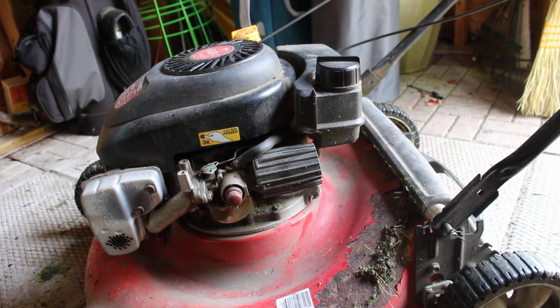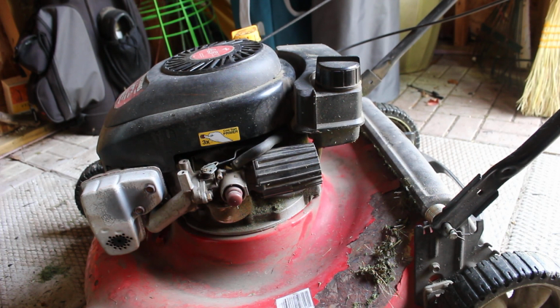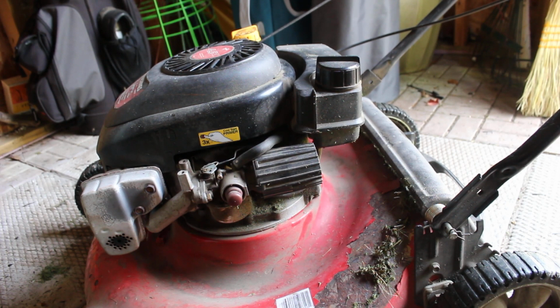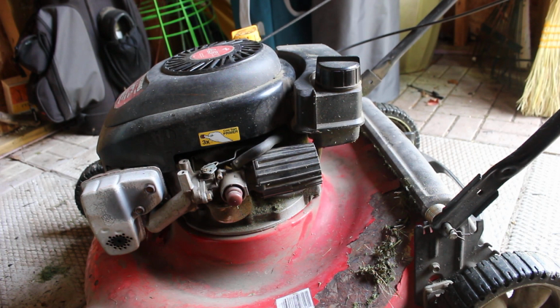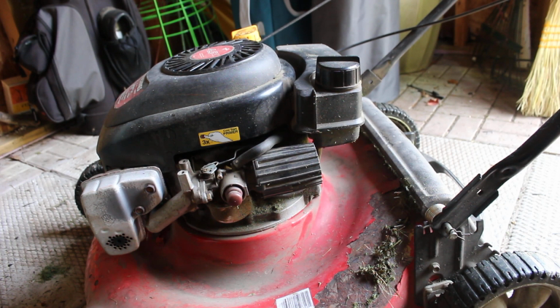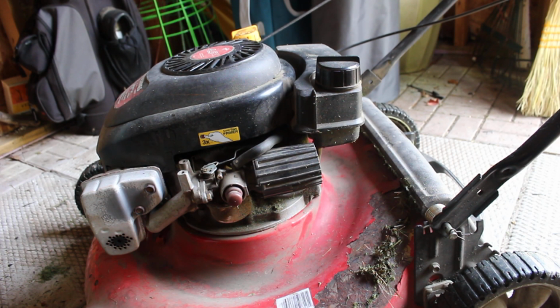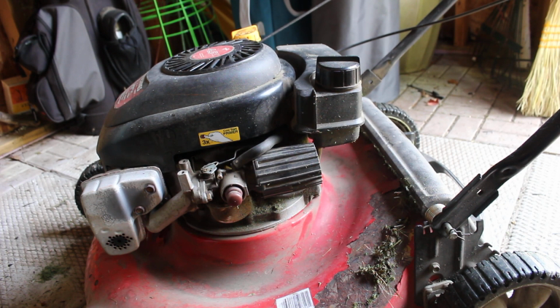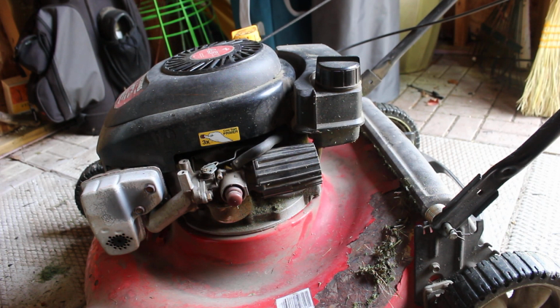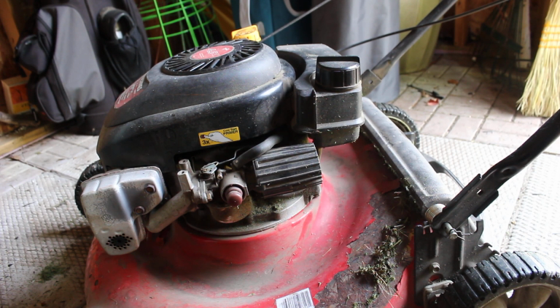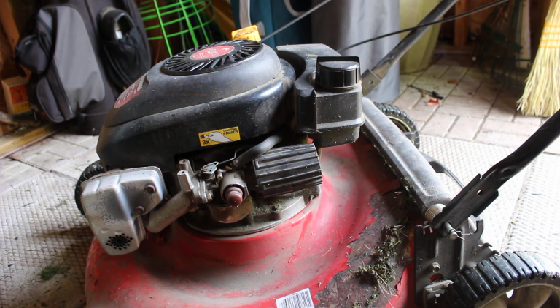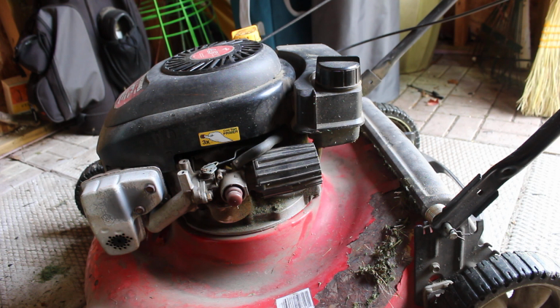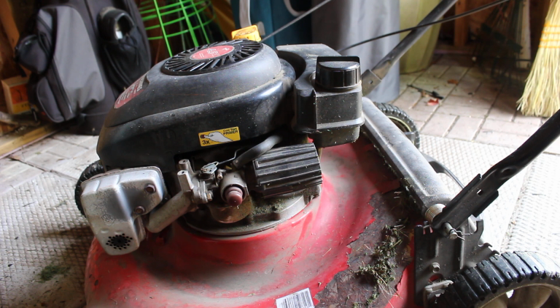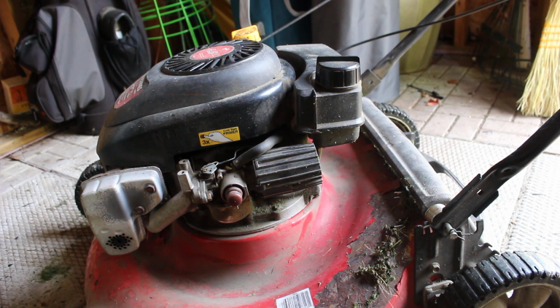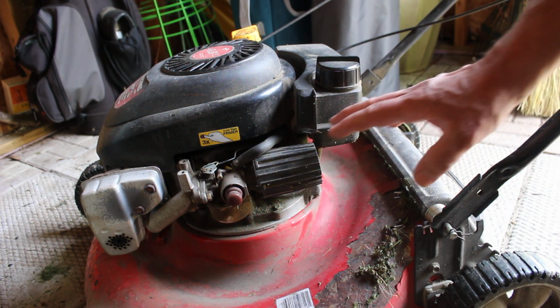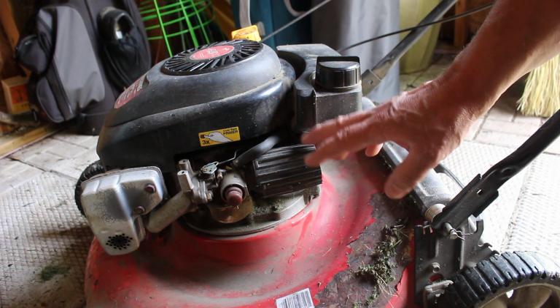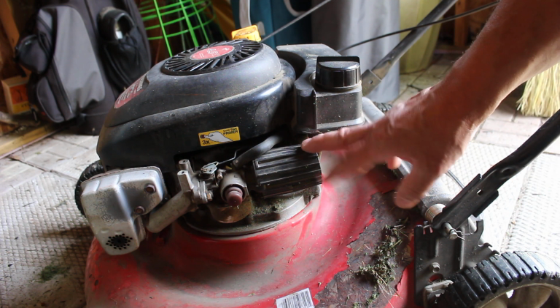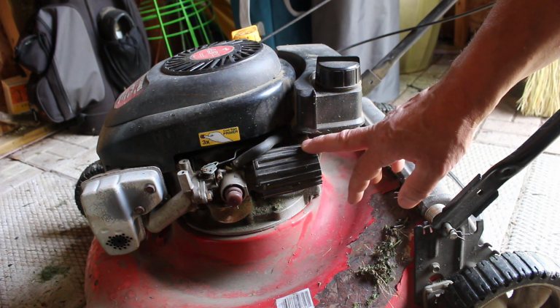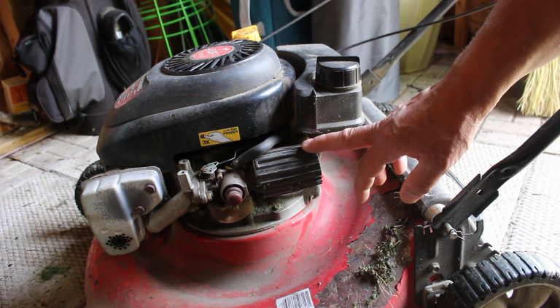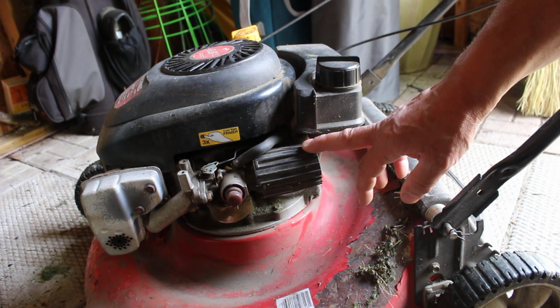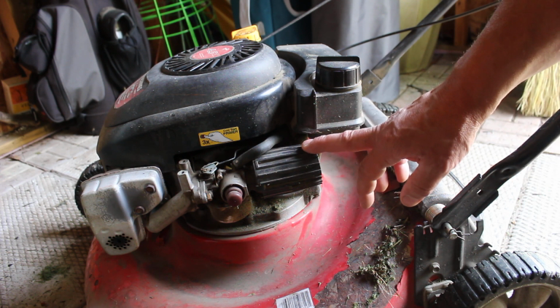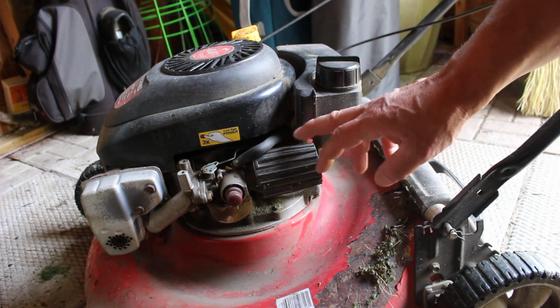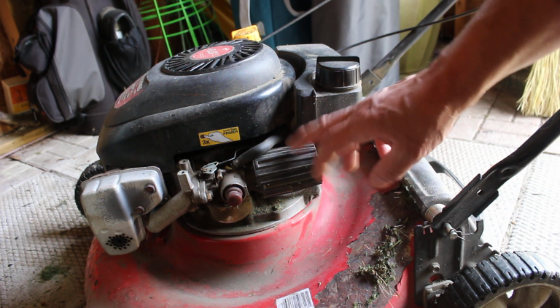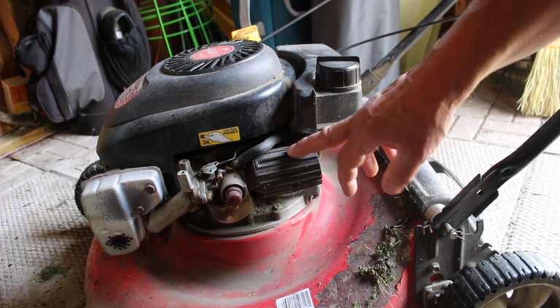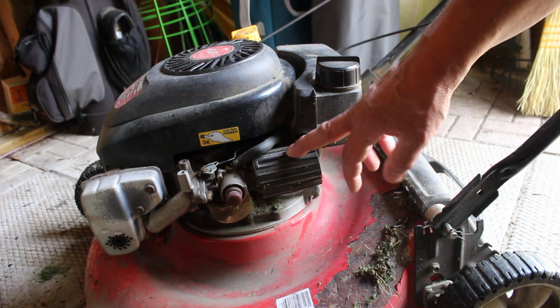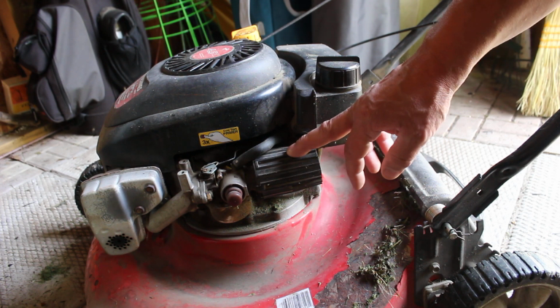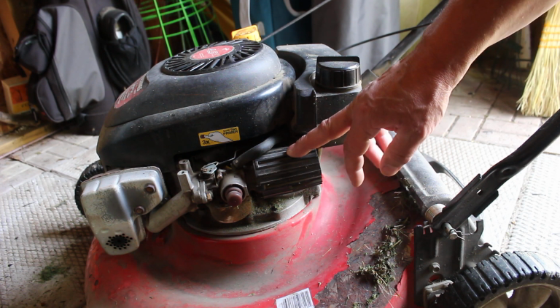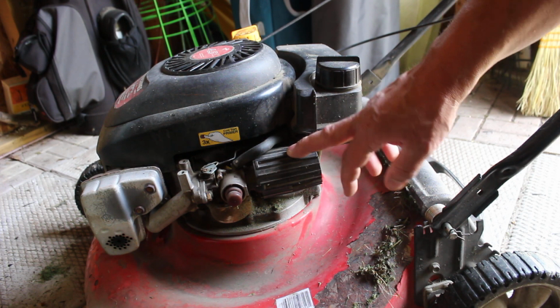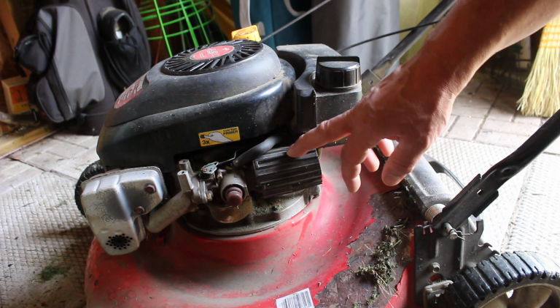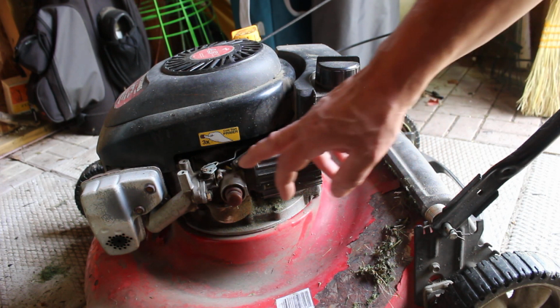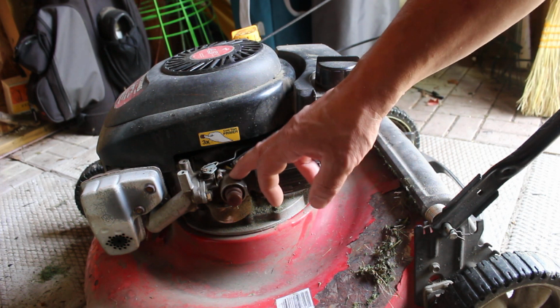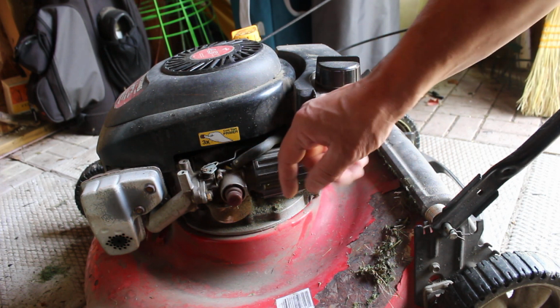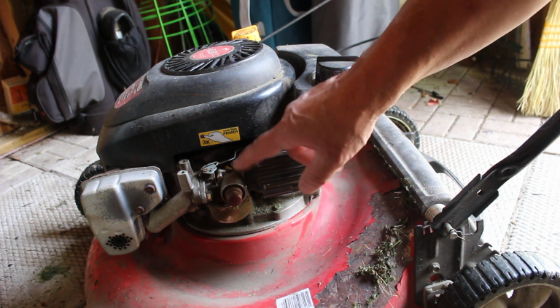The next inspection I'm going to do here is the air filter. This engine is really easy to check. This is the air filter right here — it's mounted on the outside of the engine right by the carburetor.